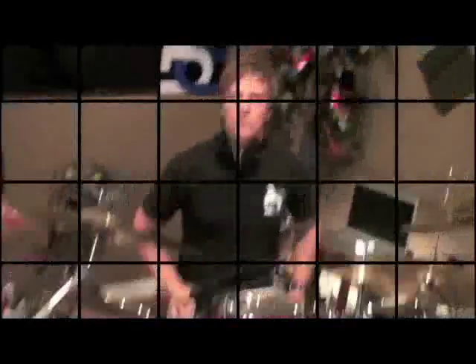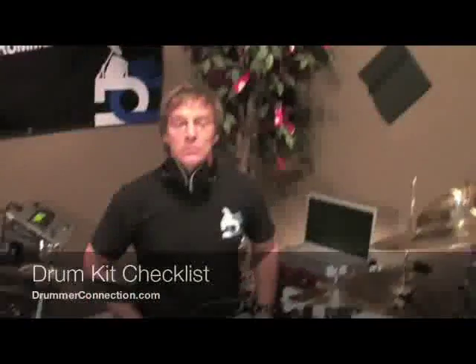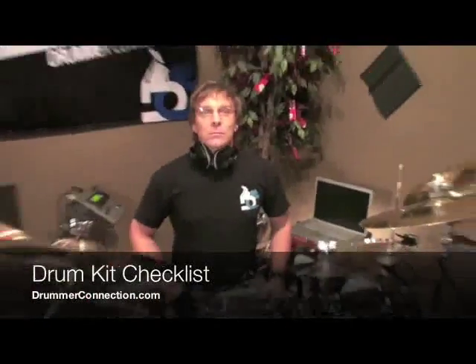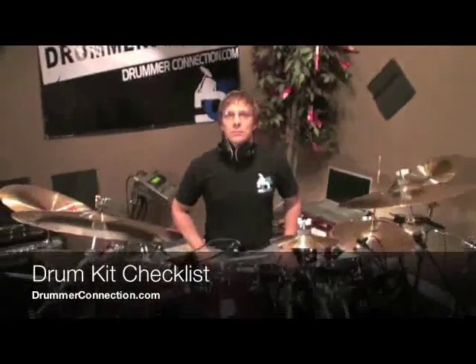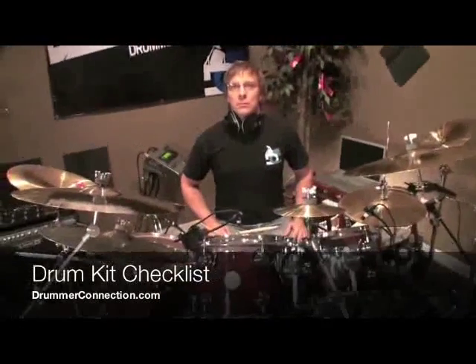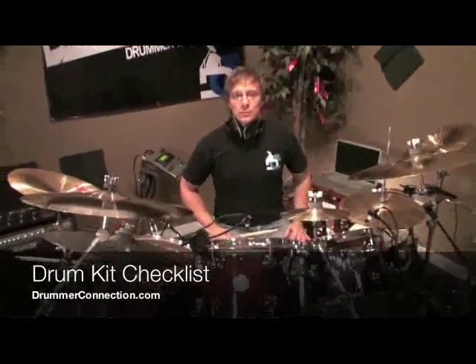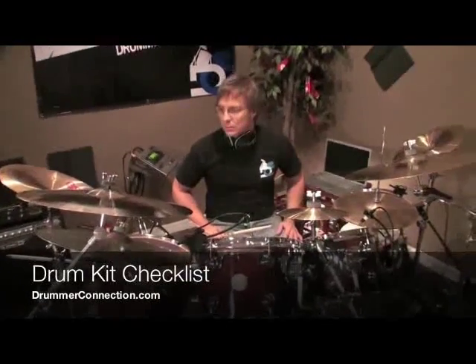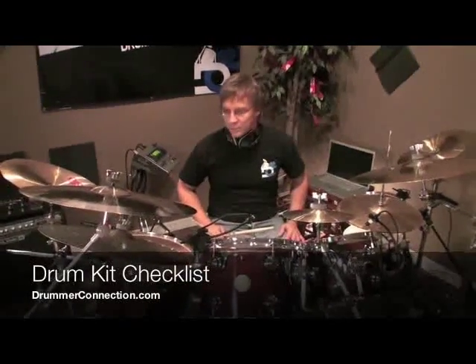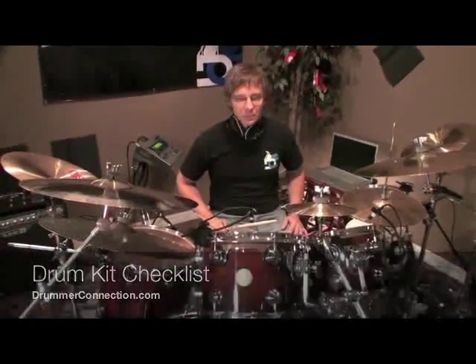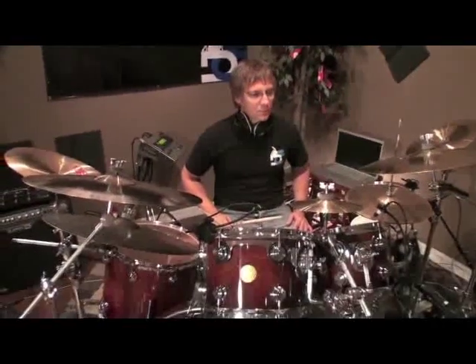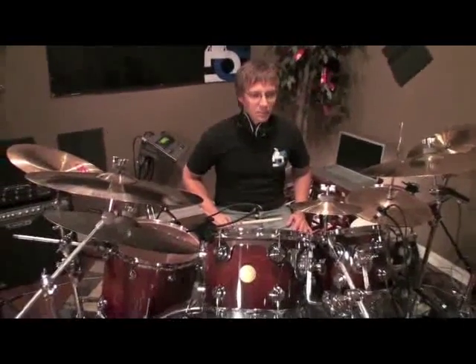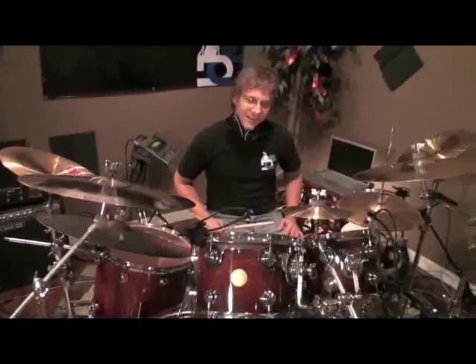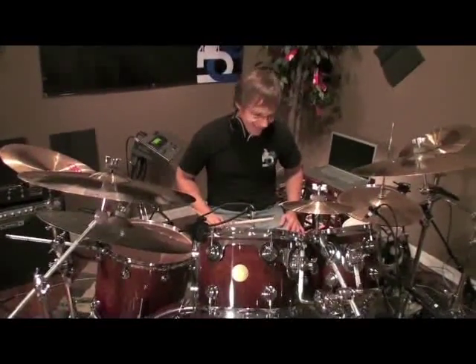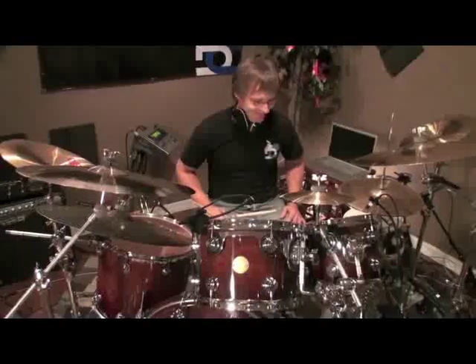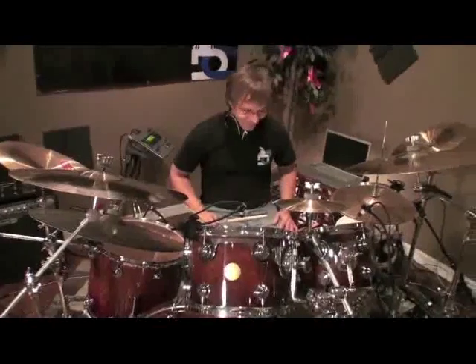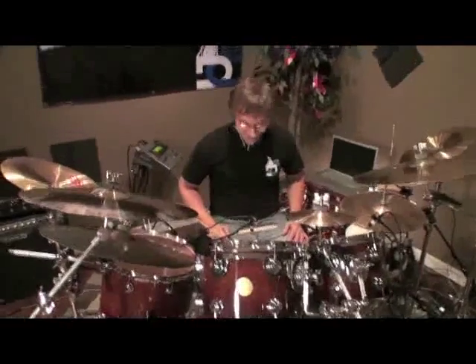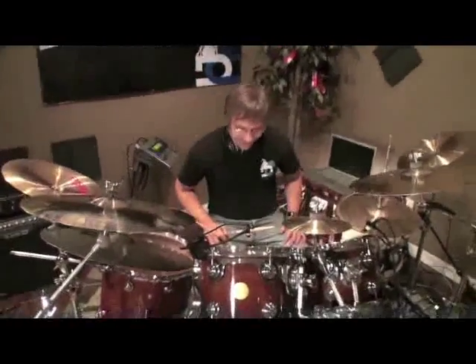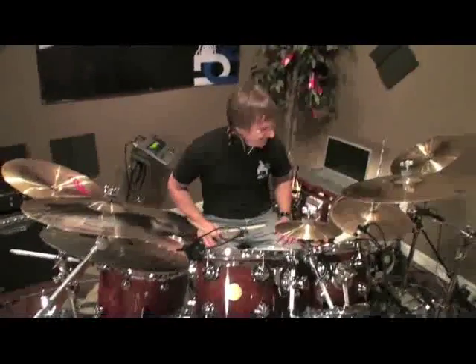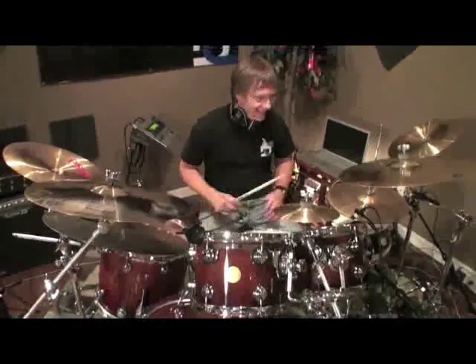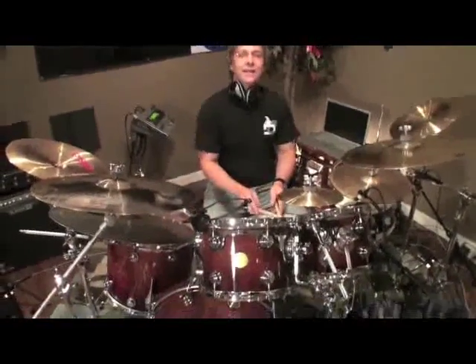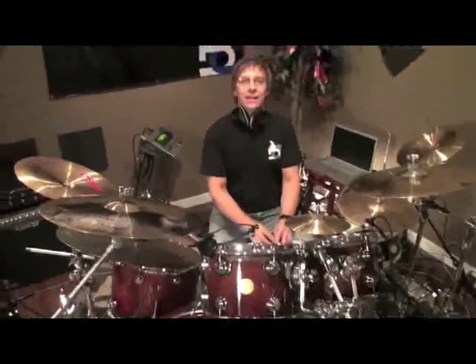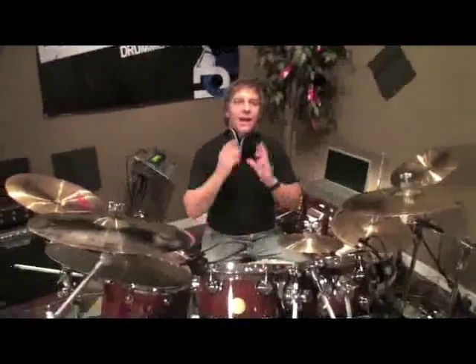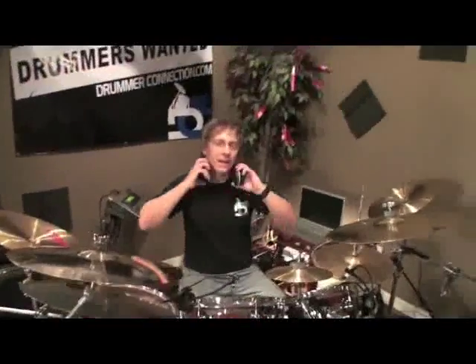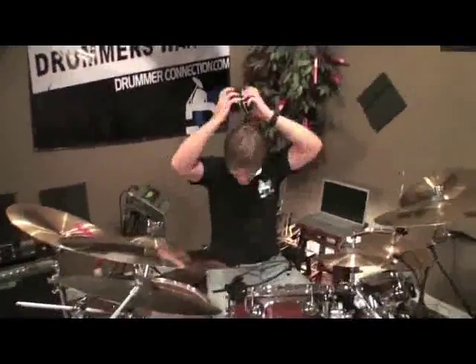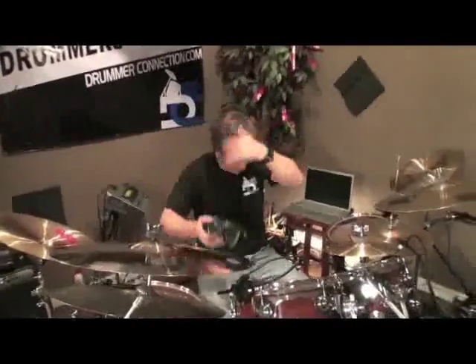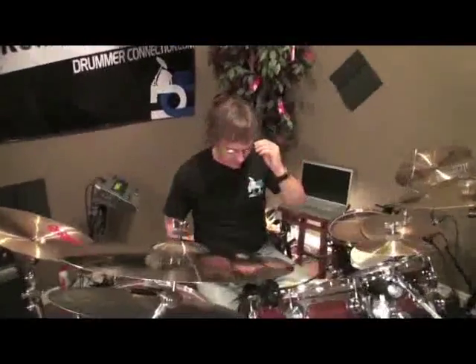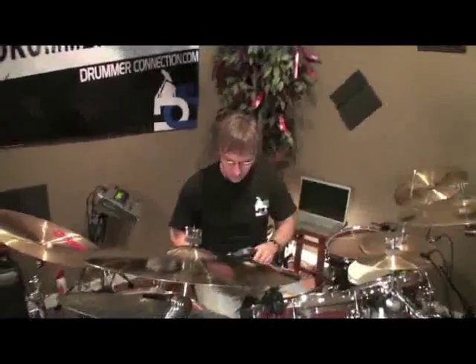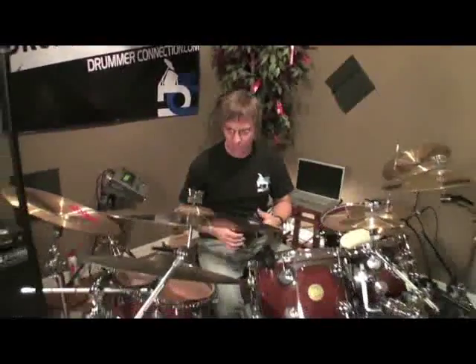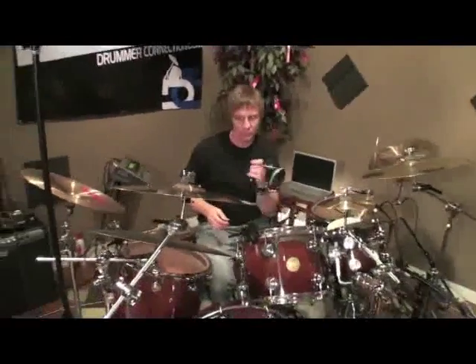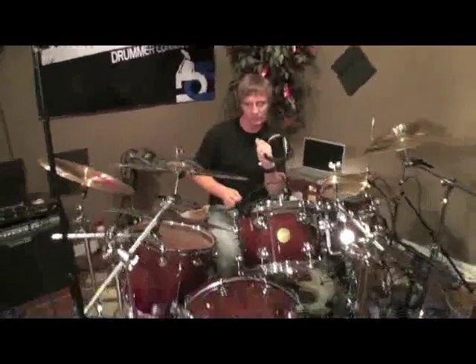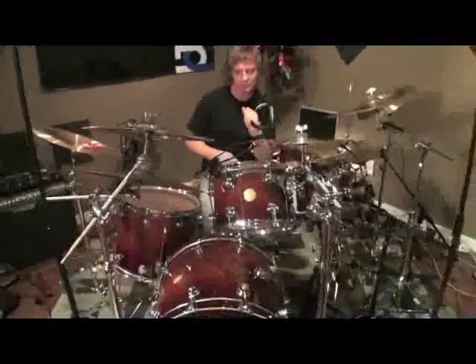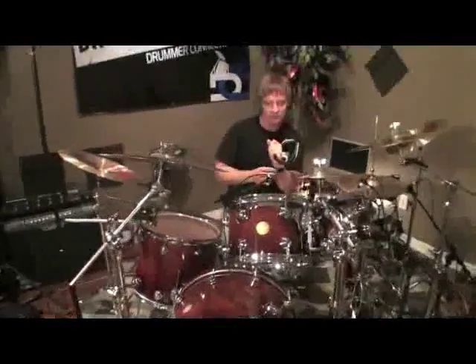Alright Billy, you just sat down behind your drum set. It's 5 o'clock in the morning, which we all know you play that early. You got your coffee going. What's one of the first things you're going to do to your drum kit to make sure it's safe to play?